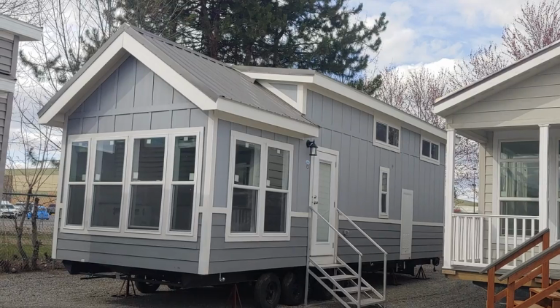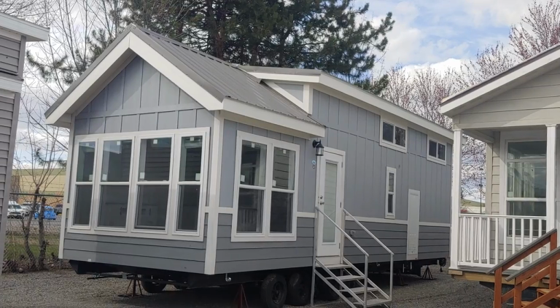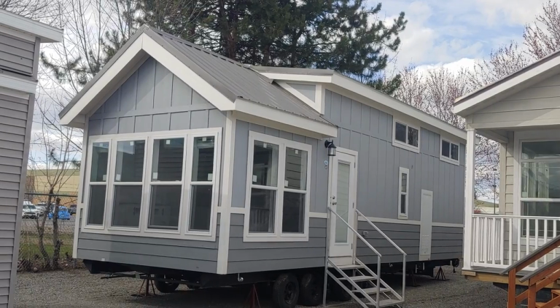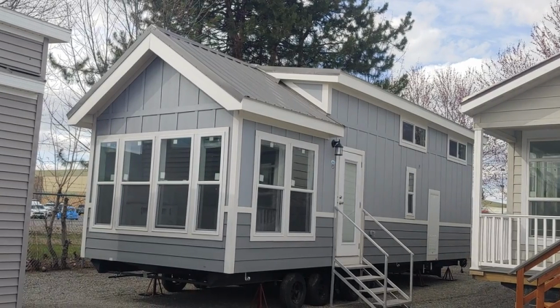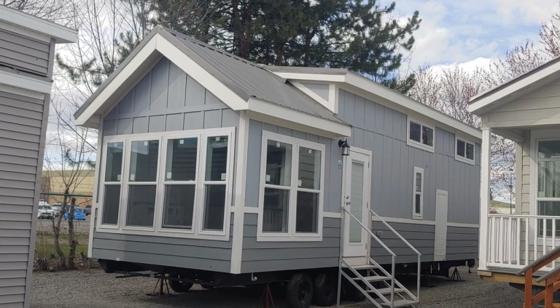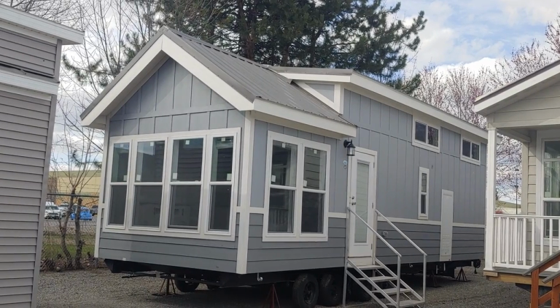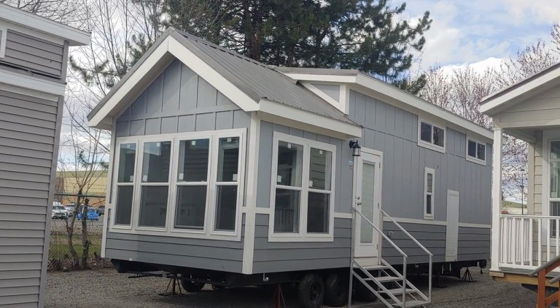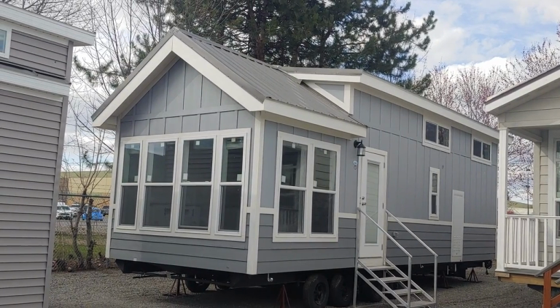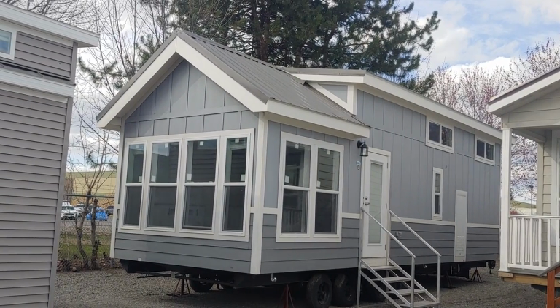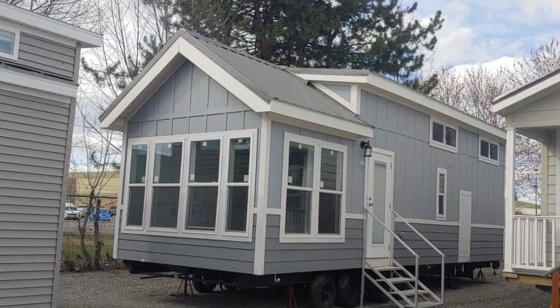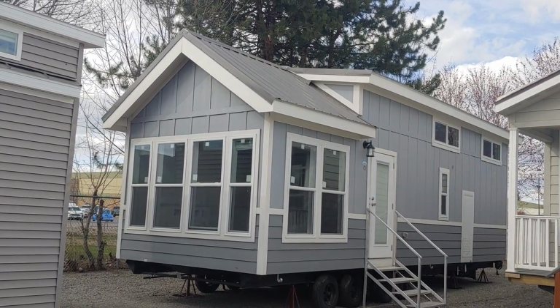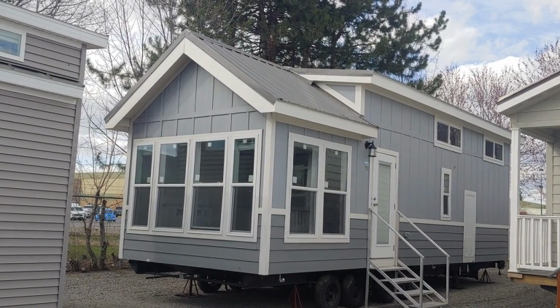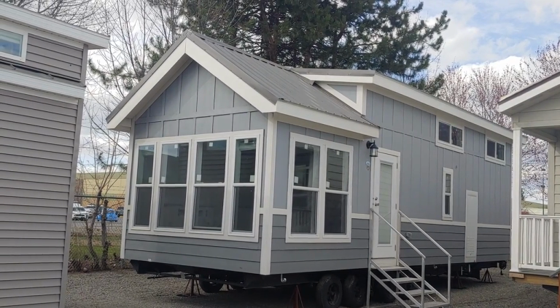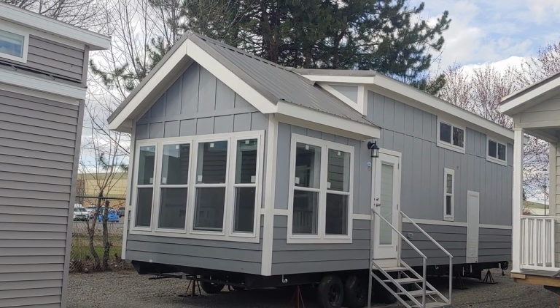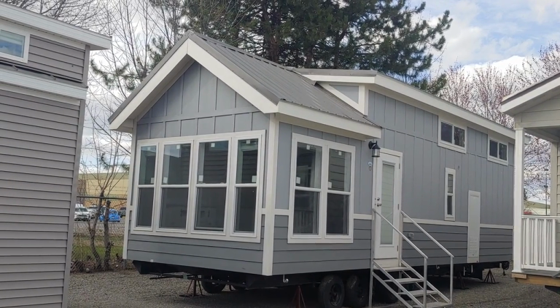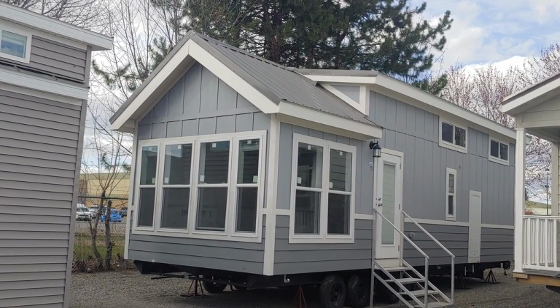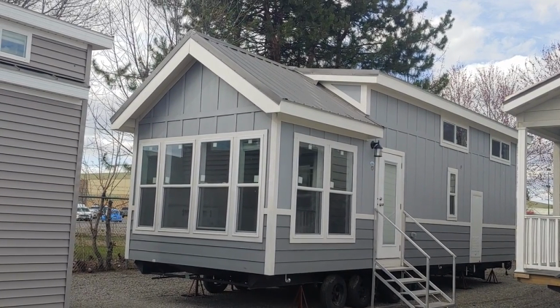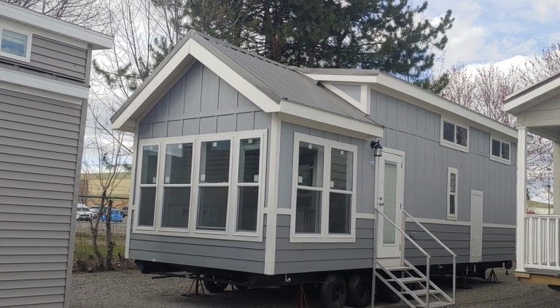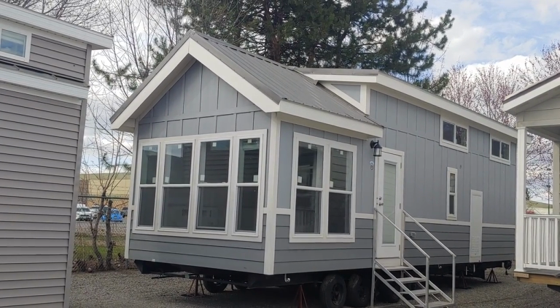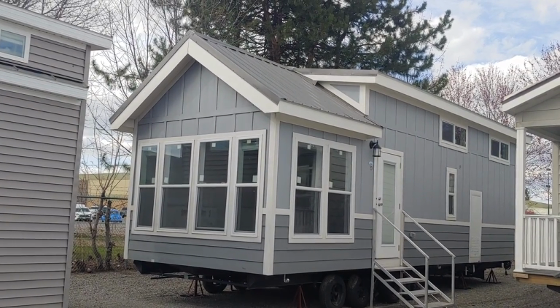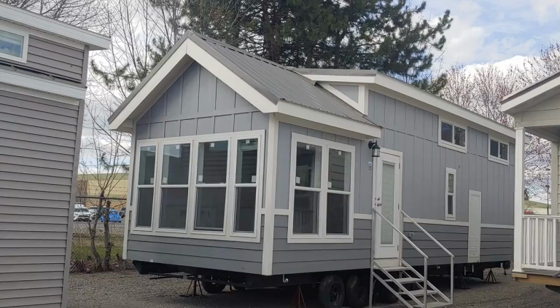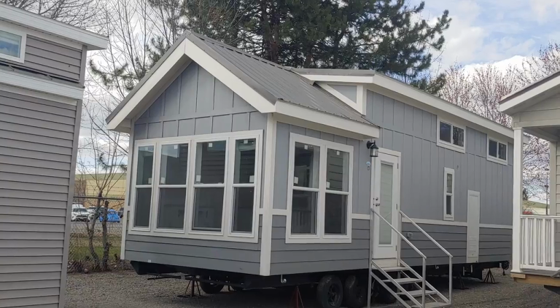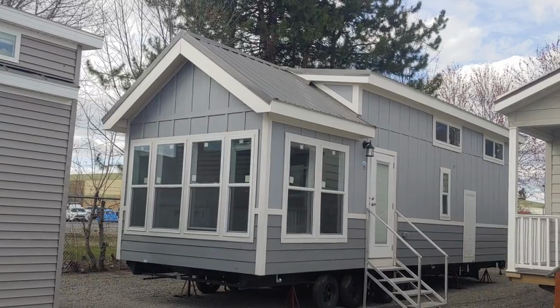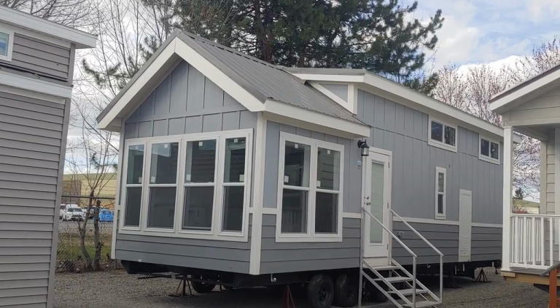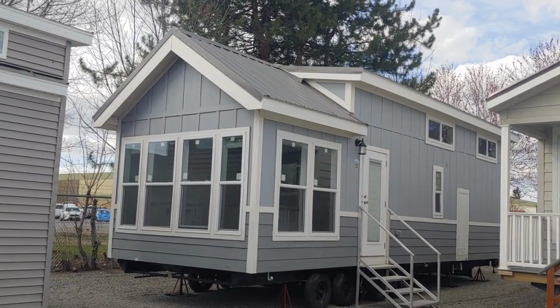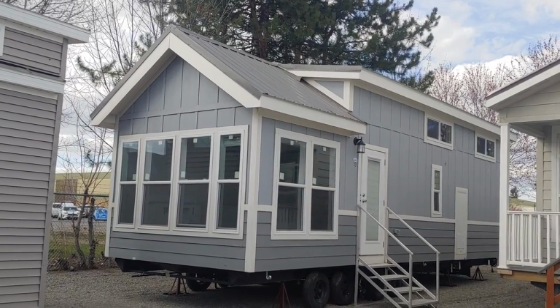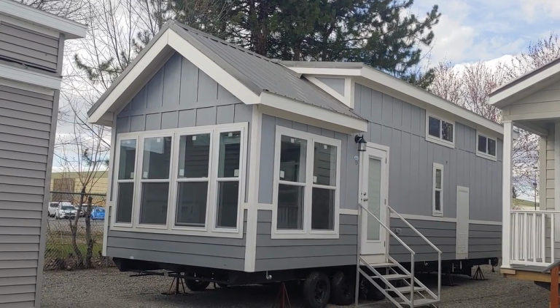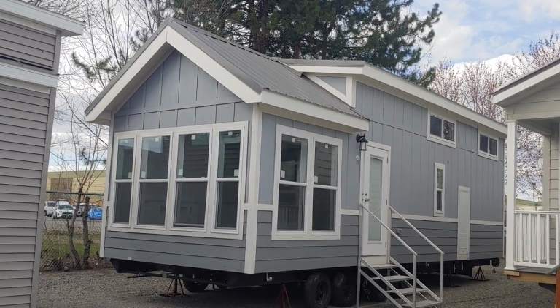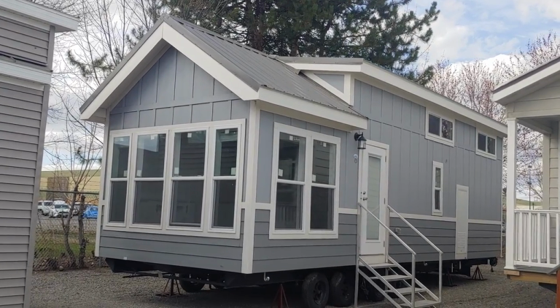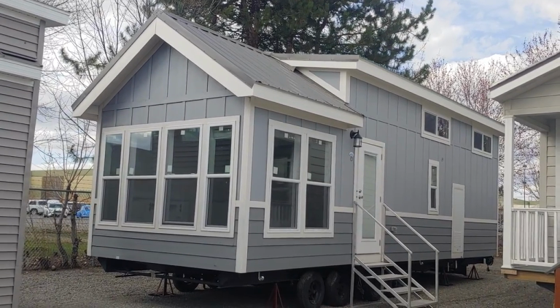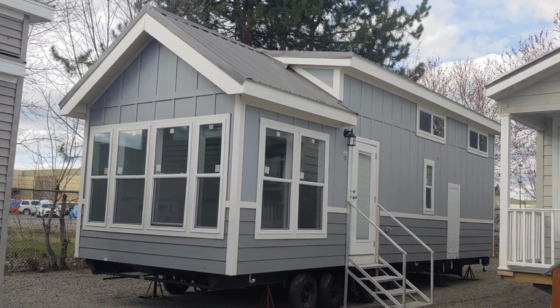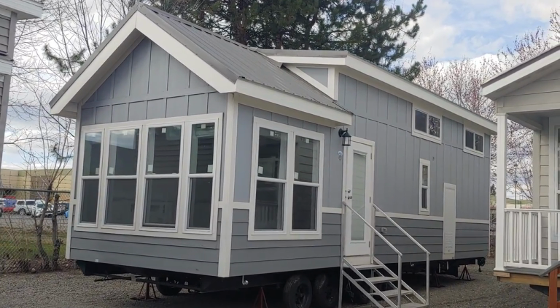Hey folks, Joey Nelson here at Park Model Homes. Today we're touring our Champion Athens 528, one of our most popular floor plans out of the Champion facility in Mansfield.